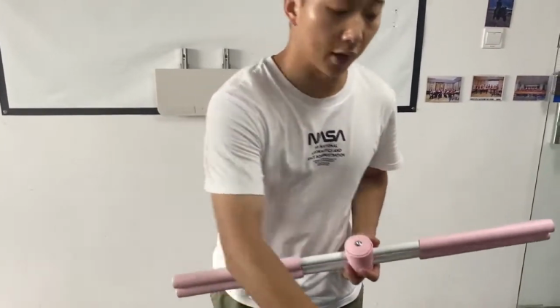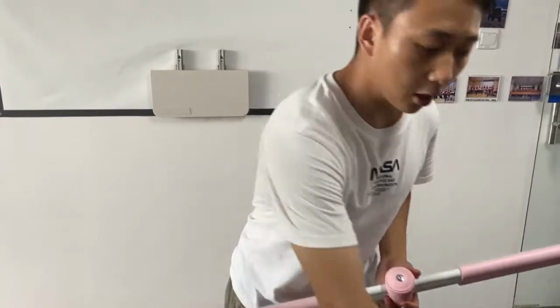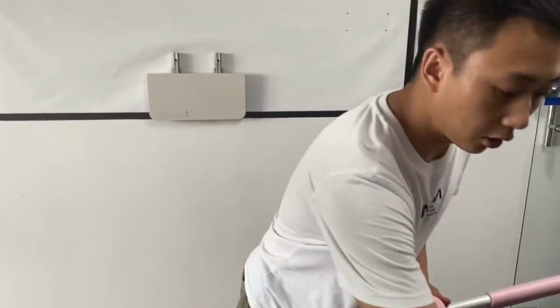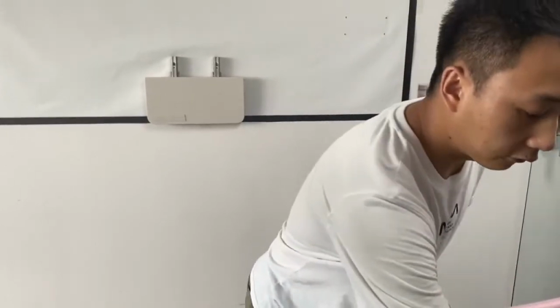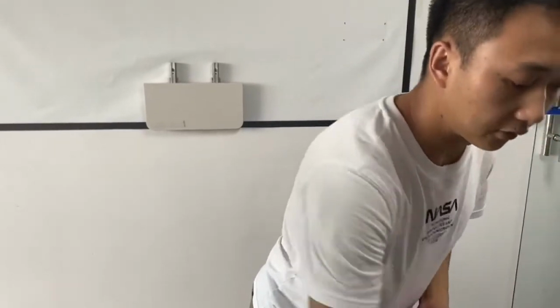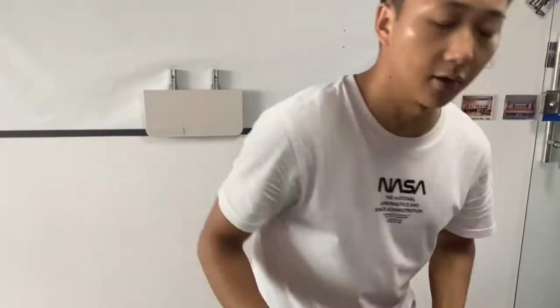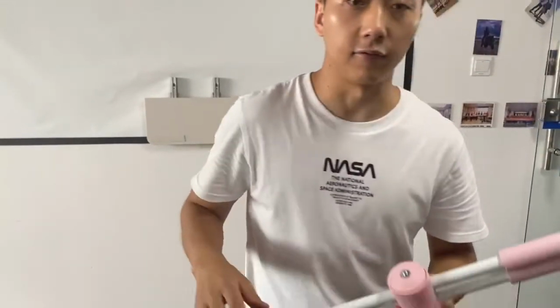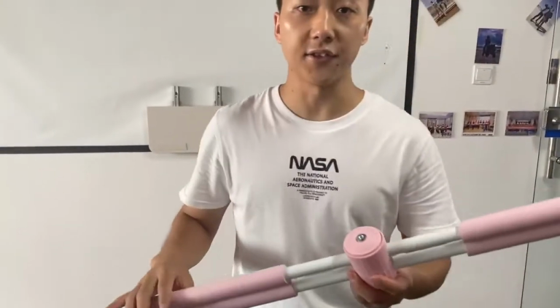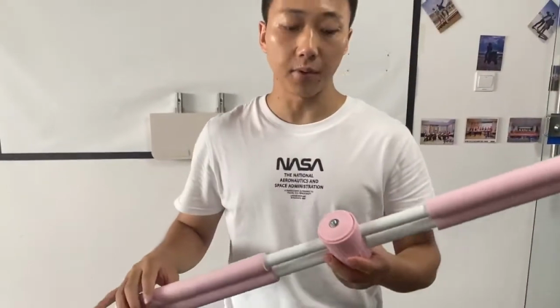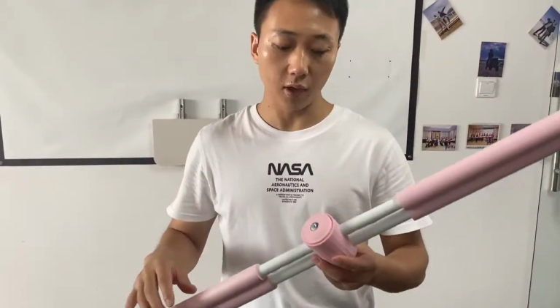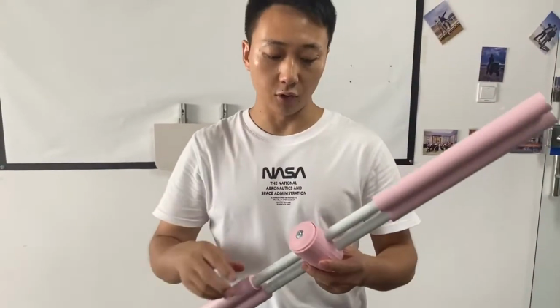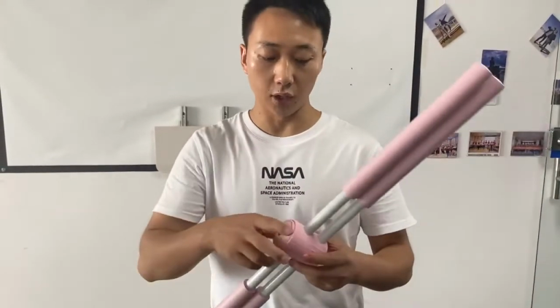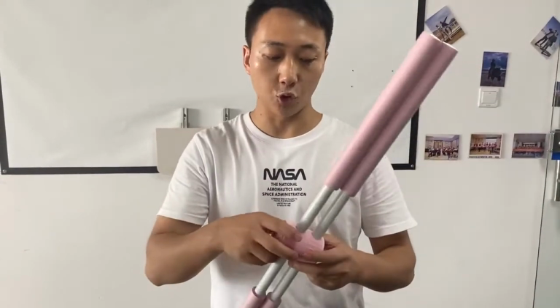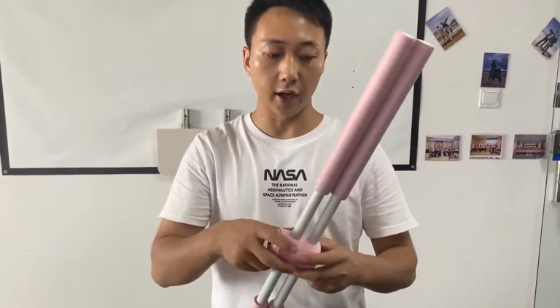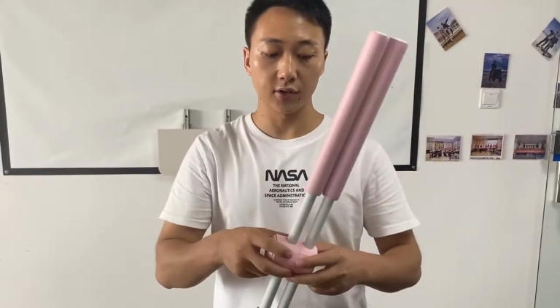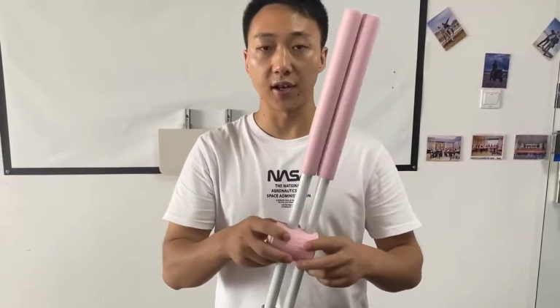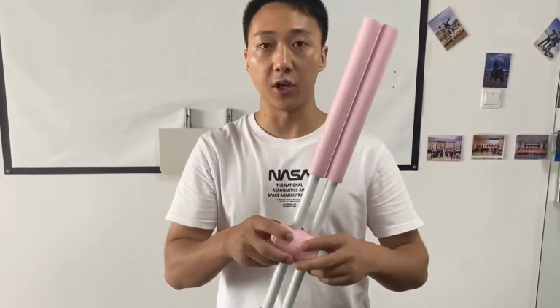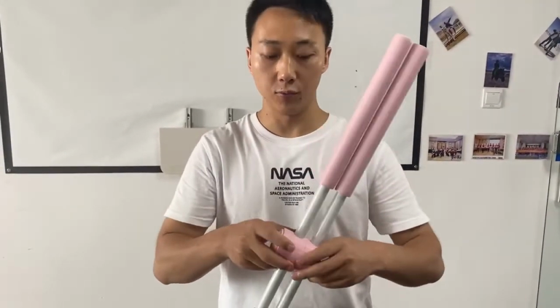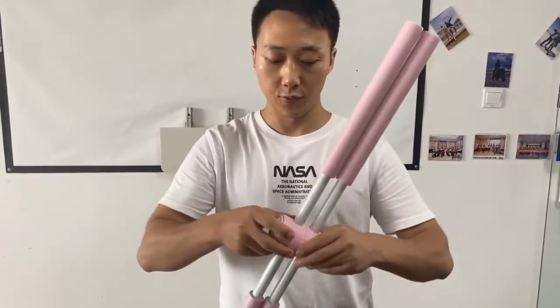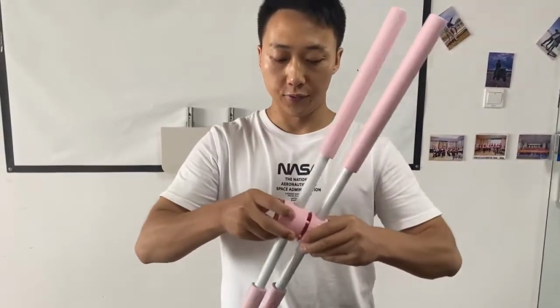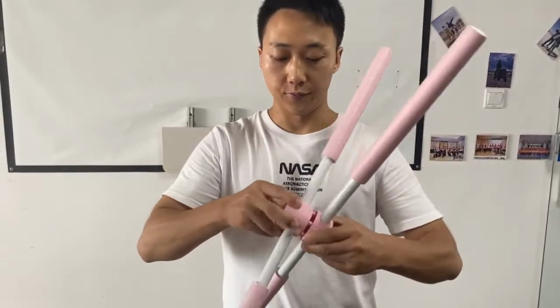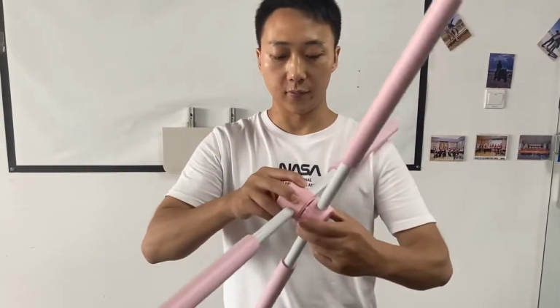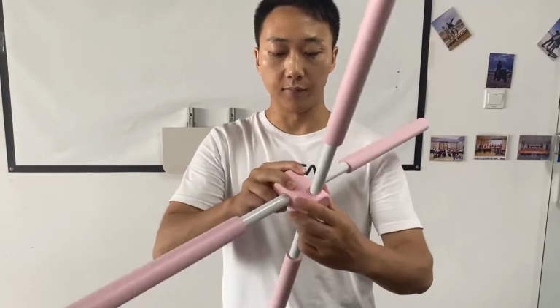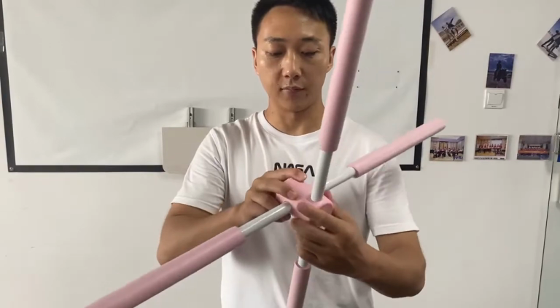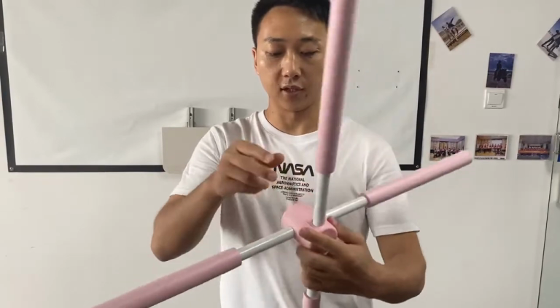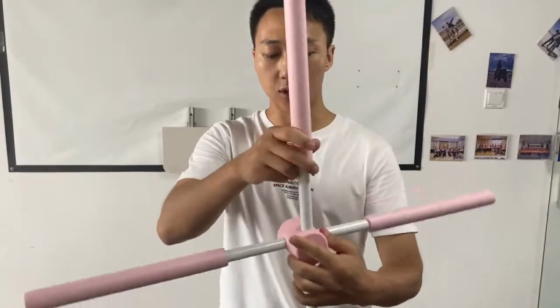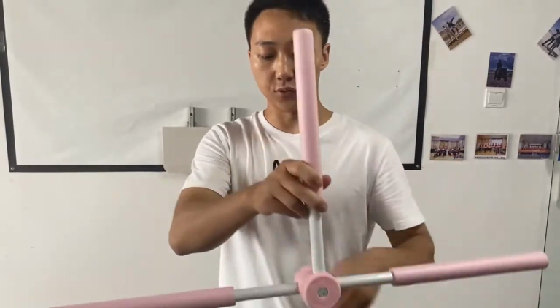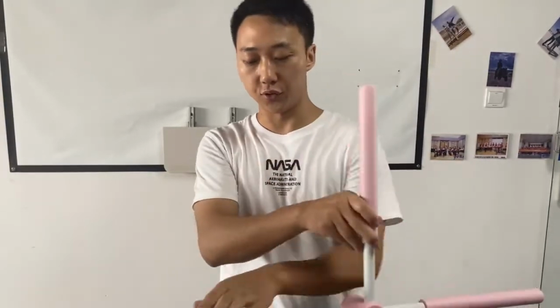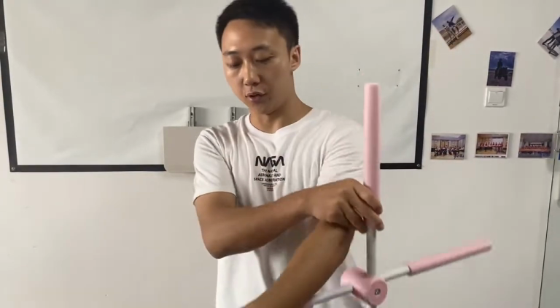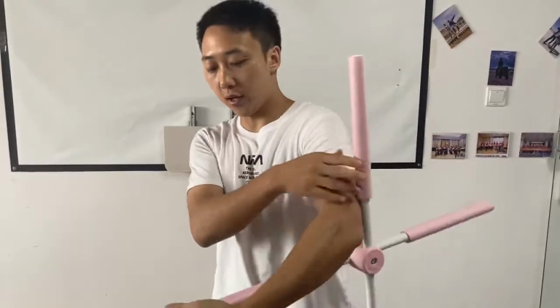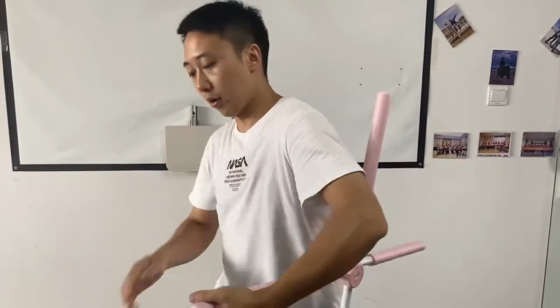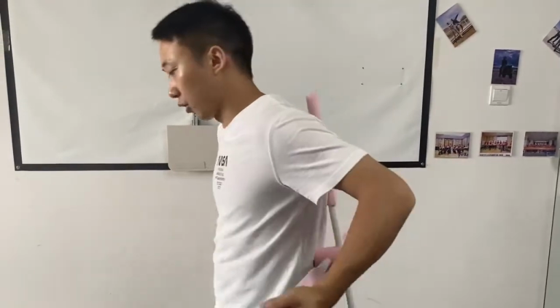Right now we're offering free samples. If you want to try it out, just let me know. Just wanted to show you how it works.